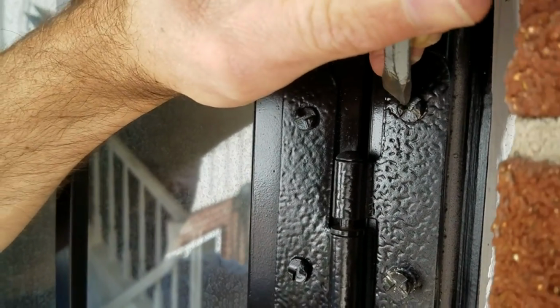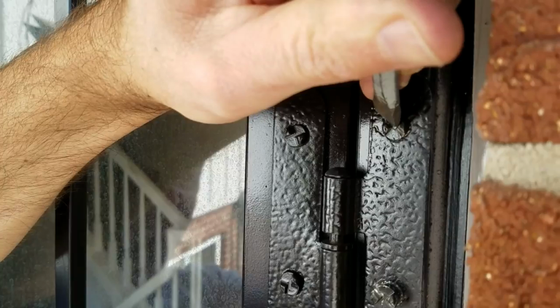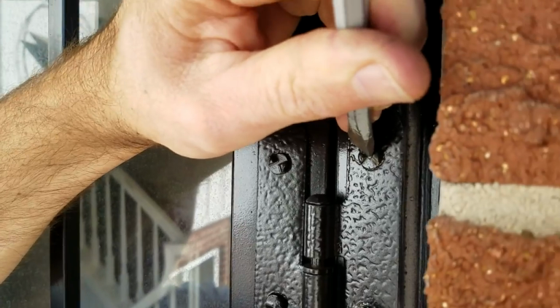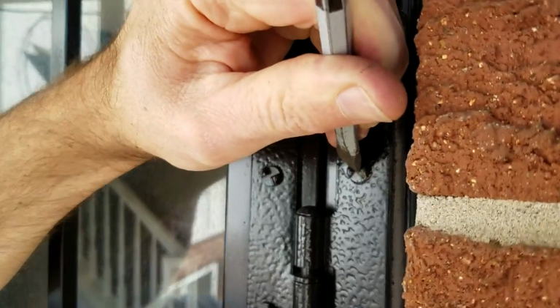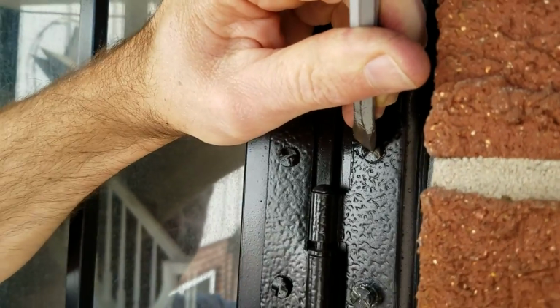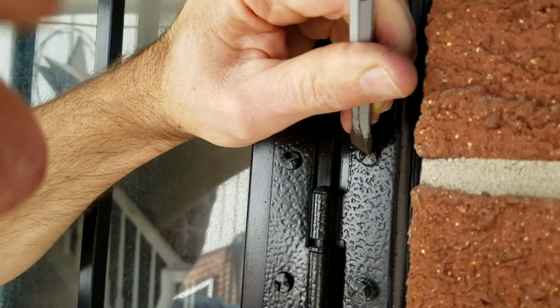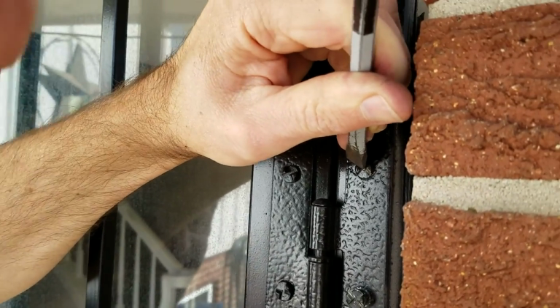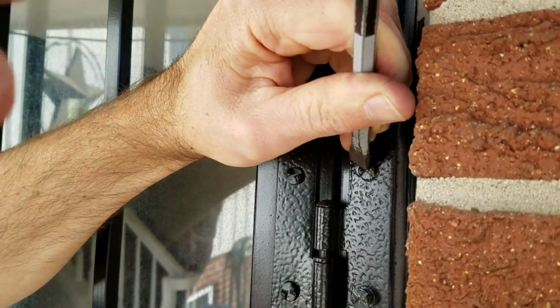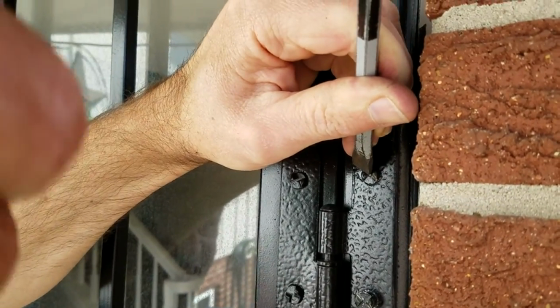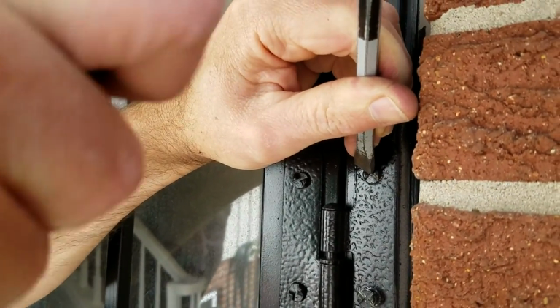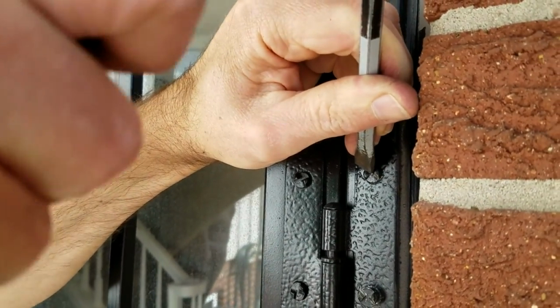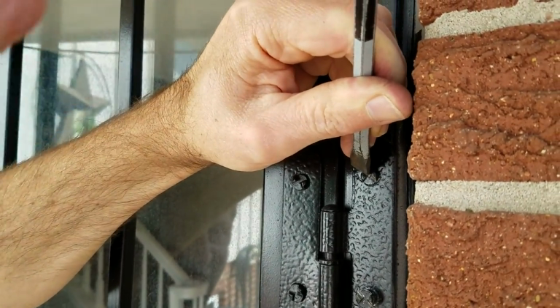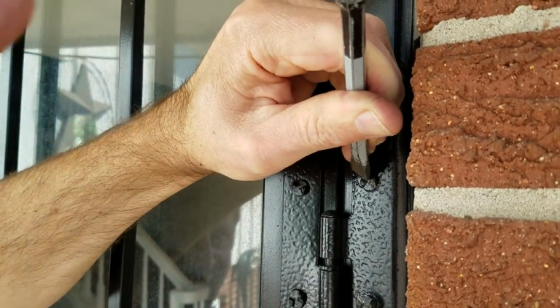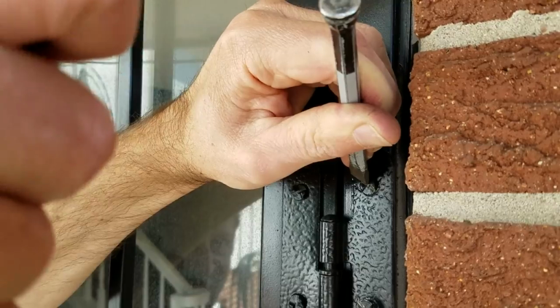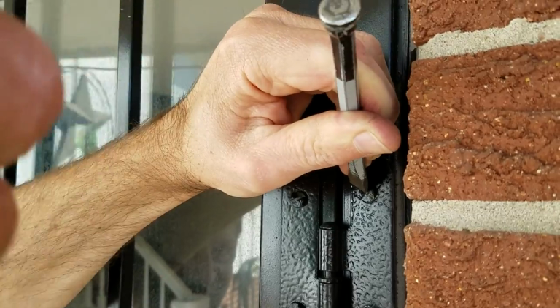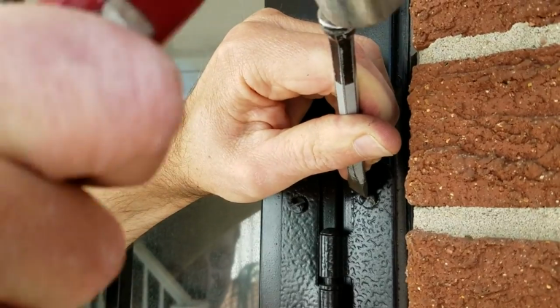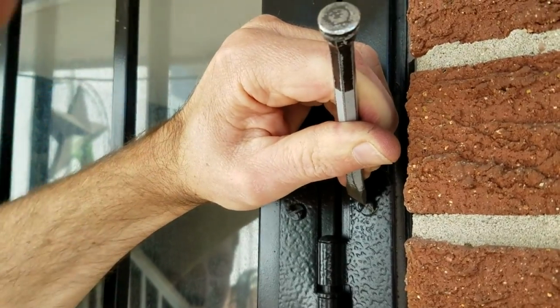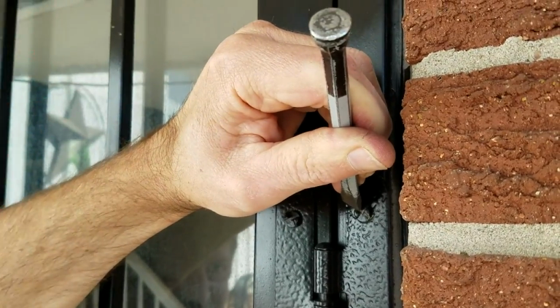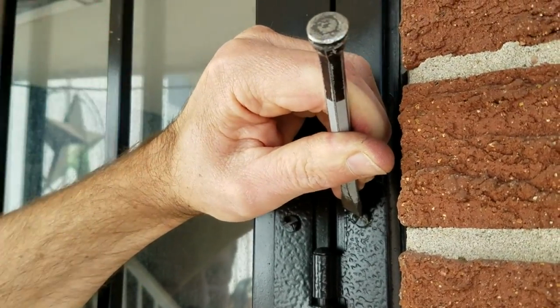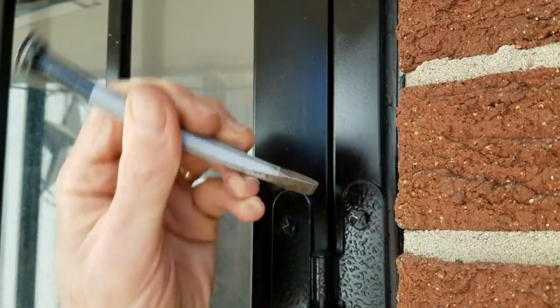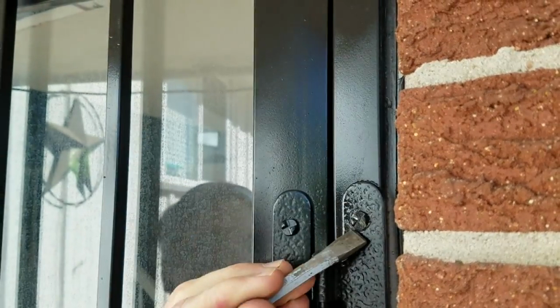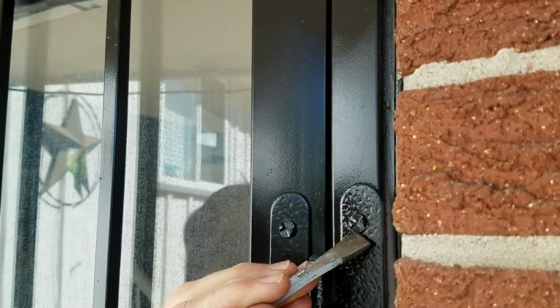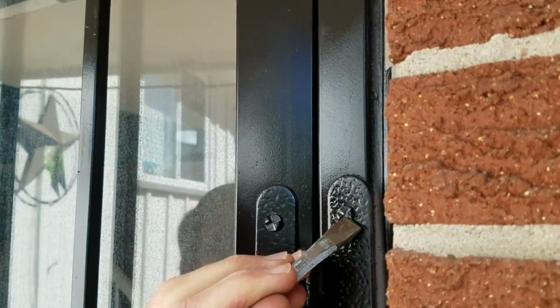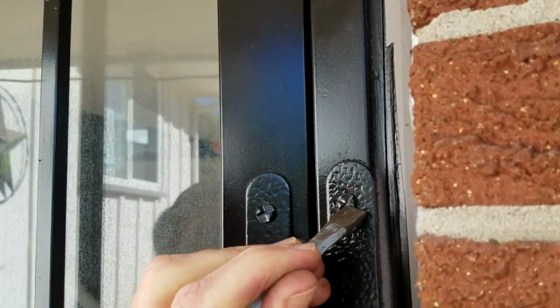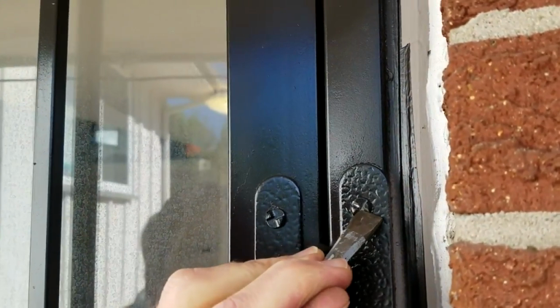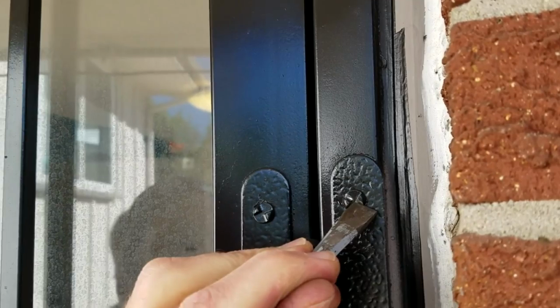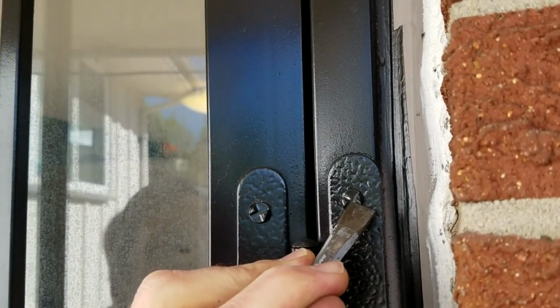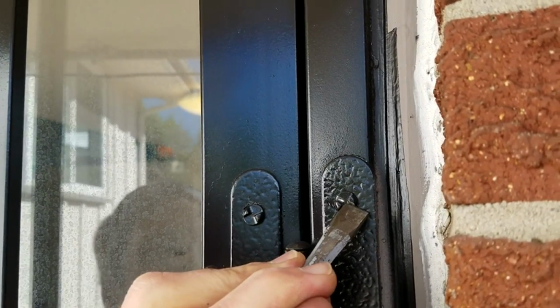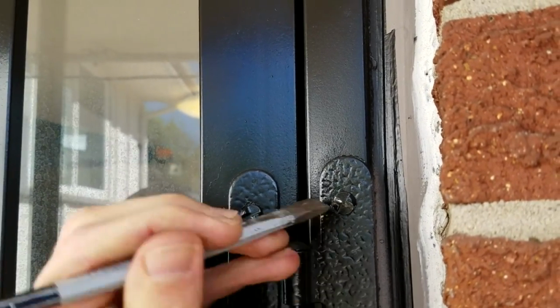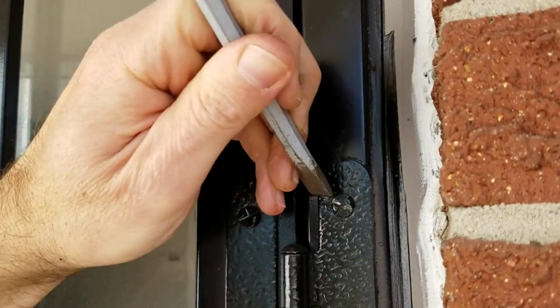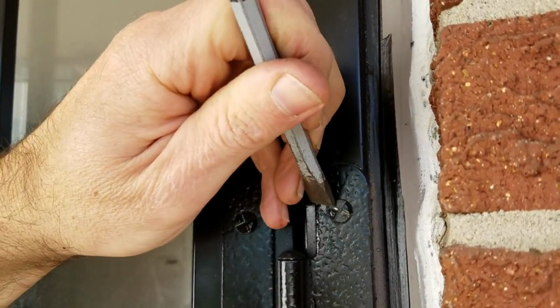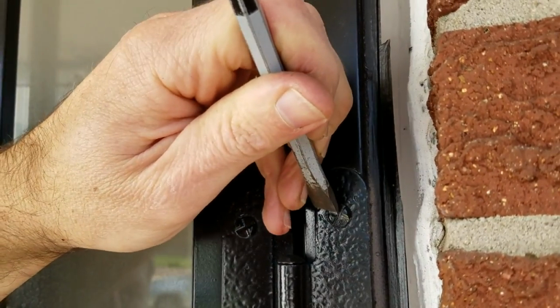This is kind of a tough angle here. There we go — that's loosened a little bit there.